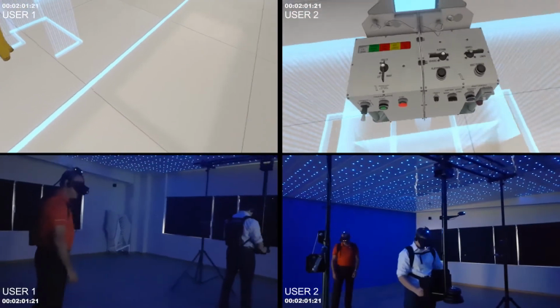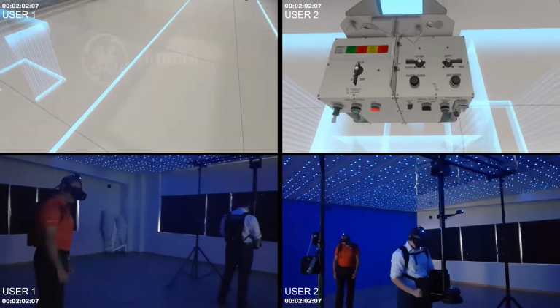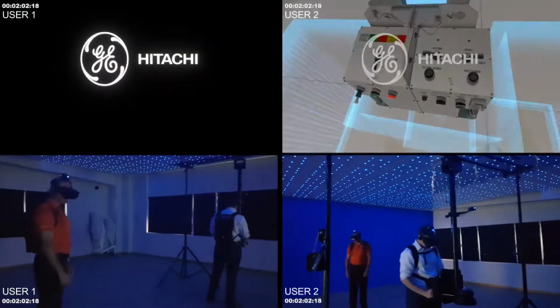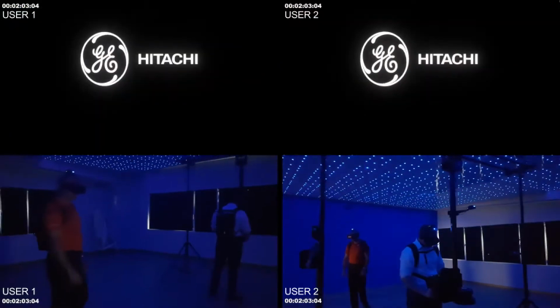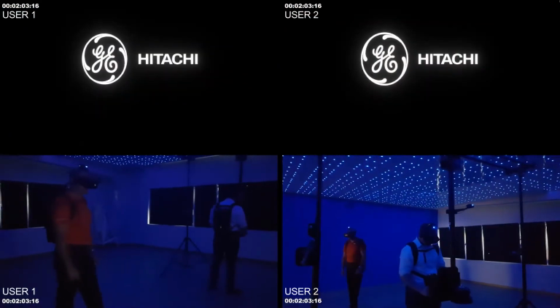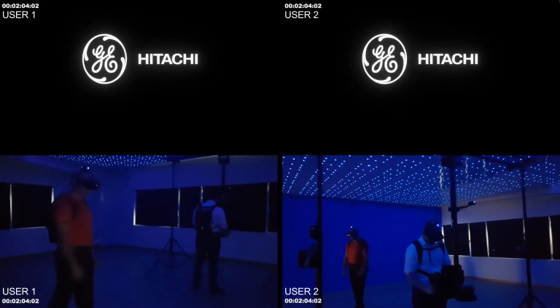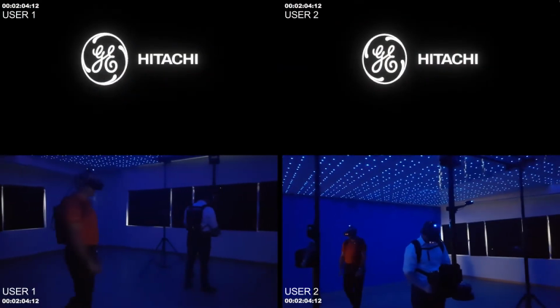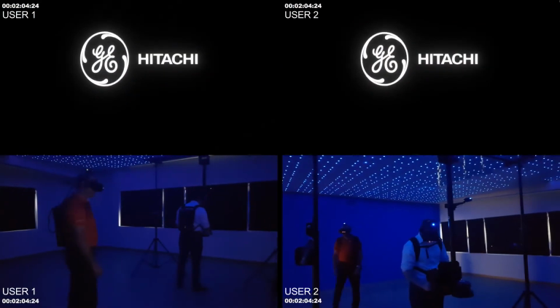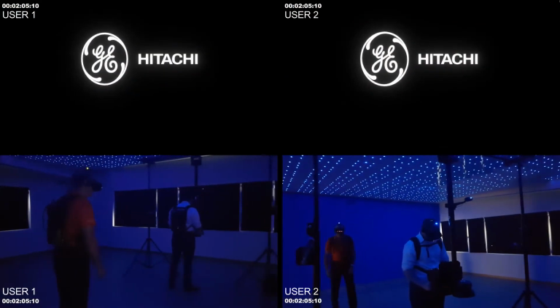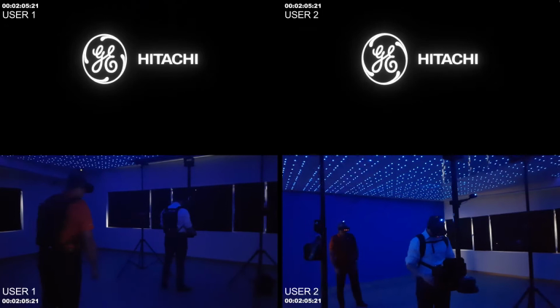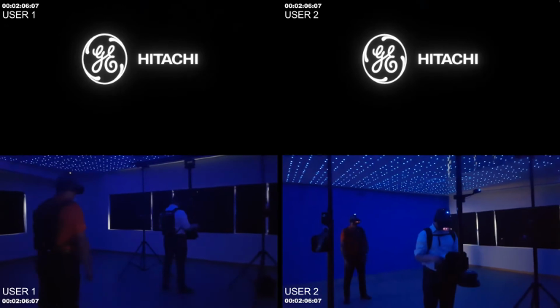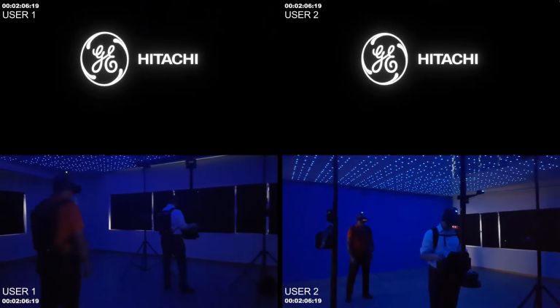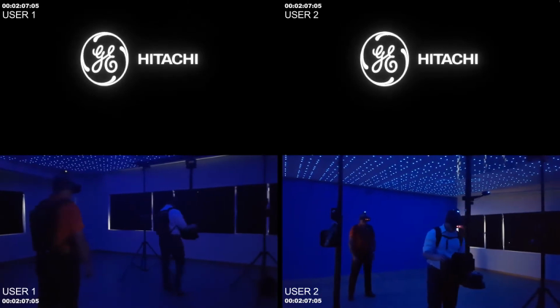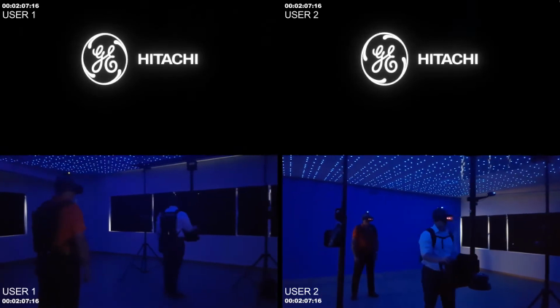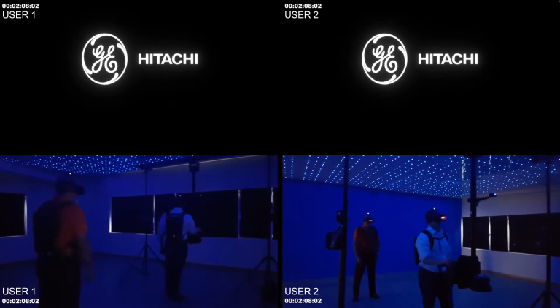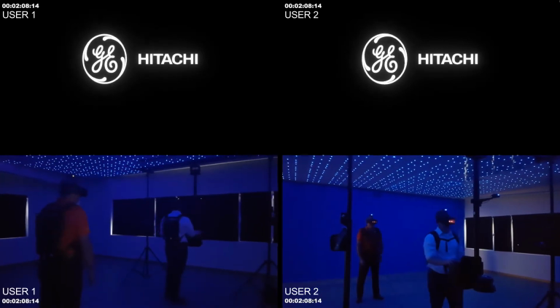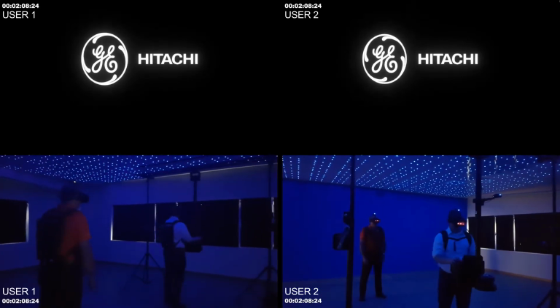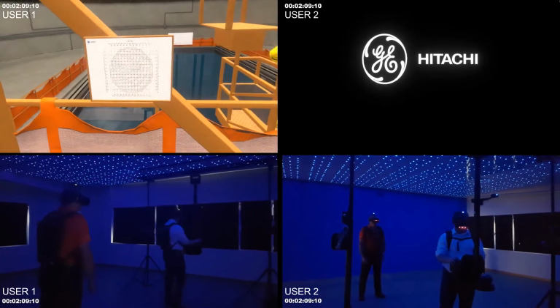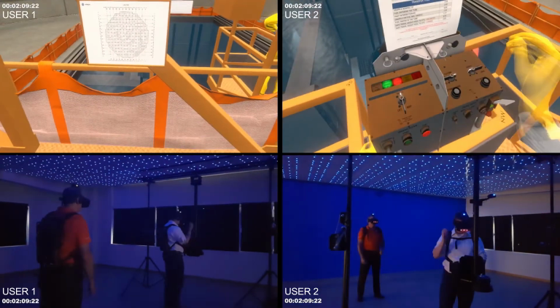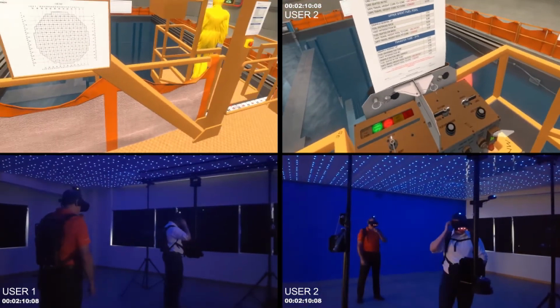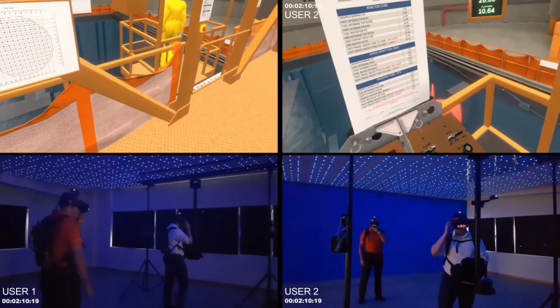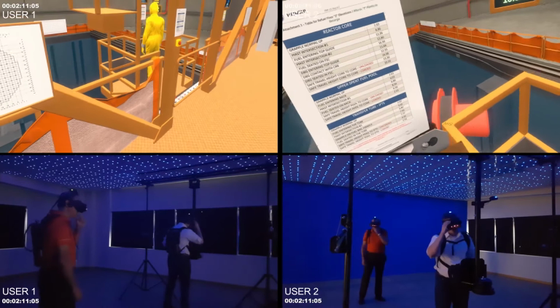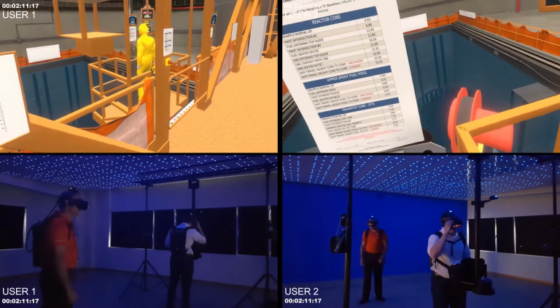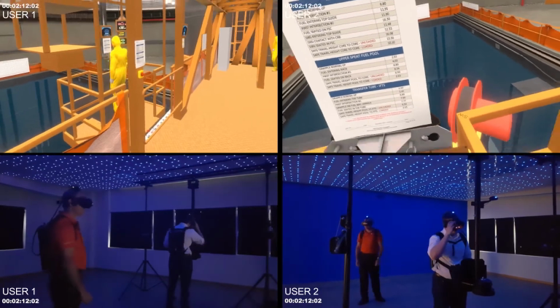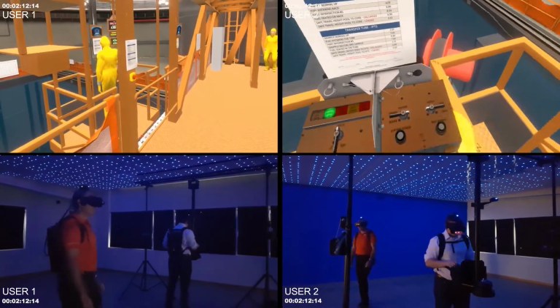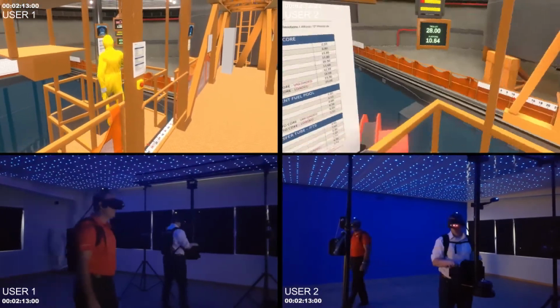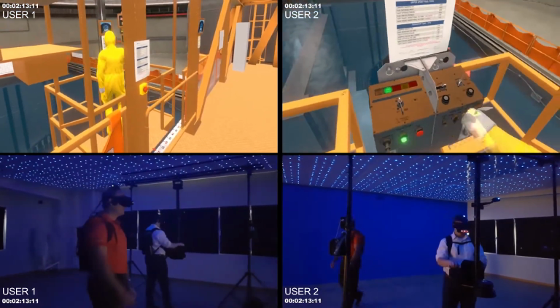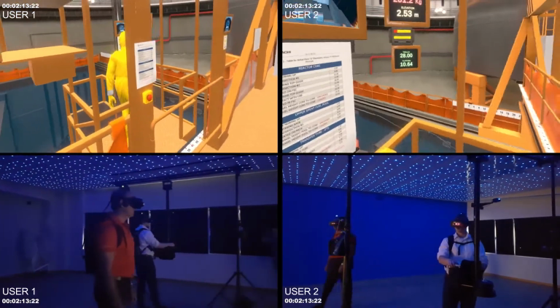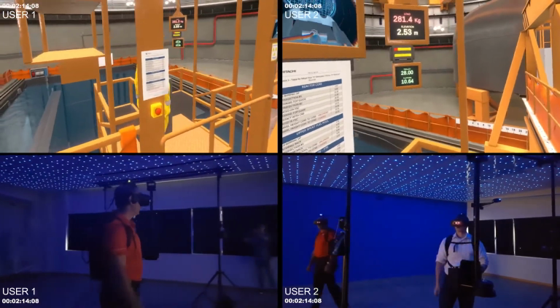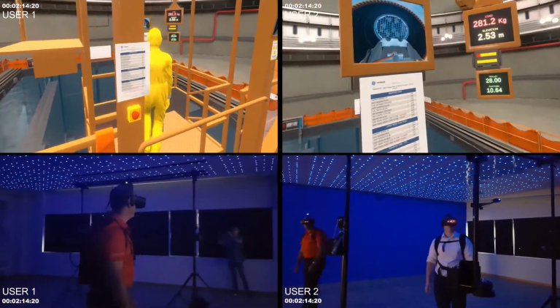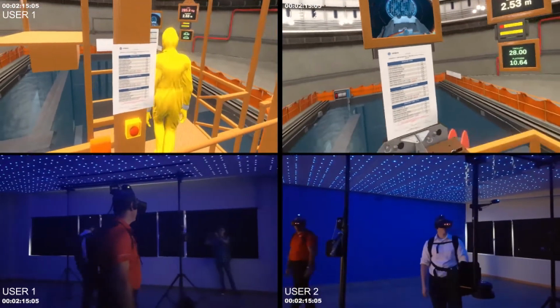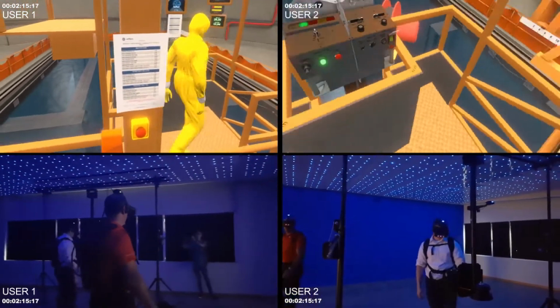Among others, some of the more important simulator characteristics are: it allows companies to digitize their training methodology, creating data which is used as feedback for continuous software improvement and to improve training processes for the future.